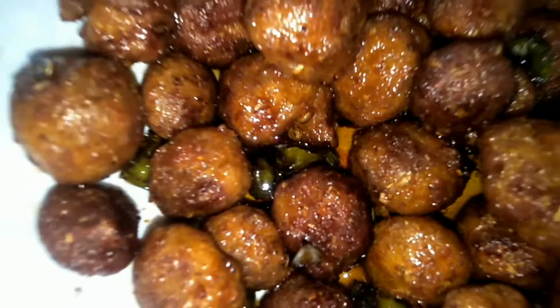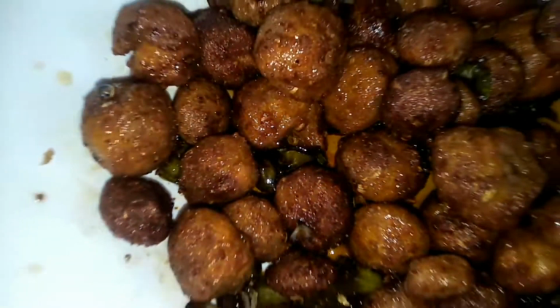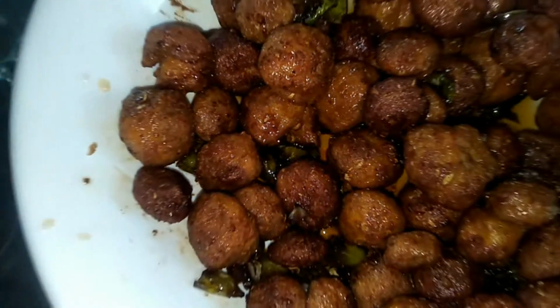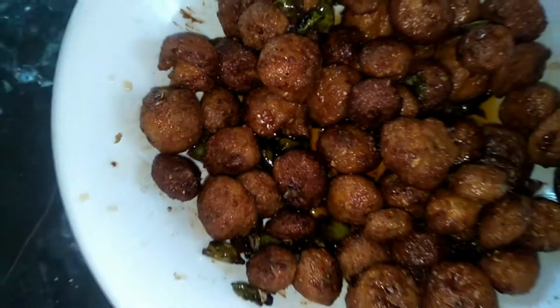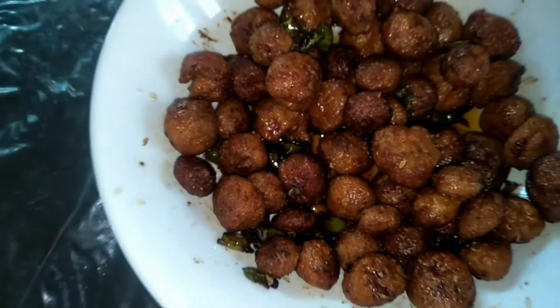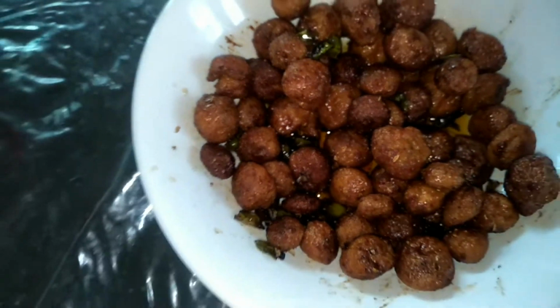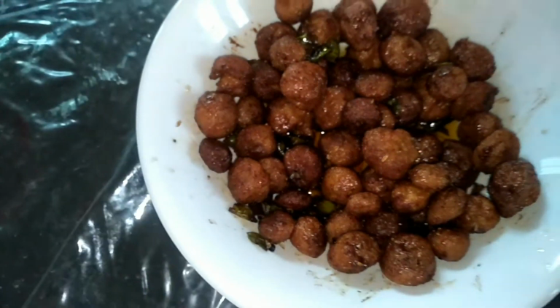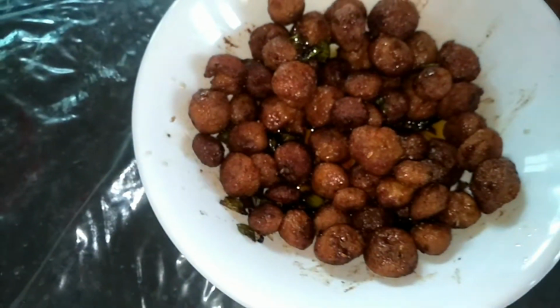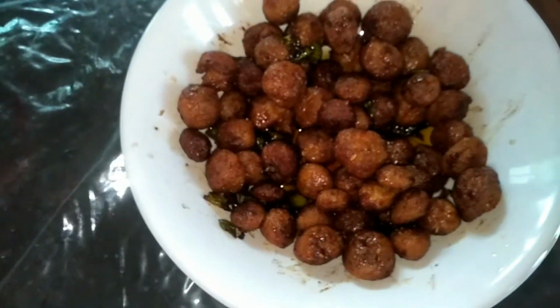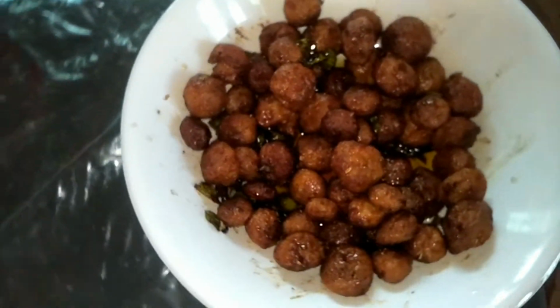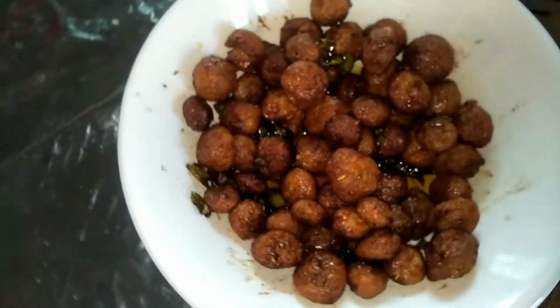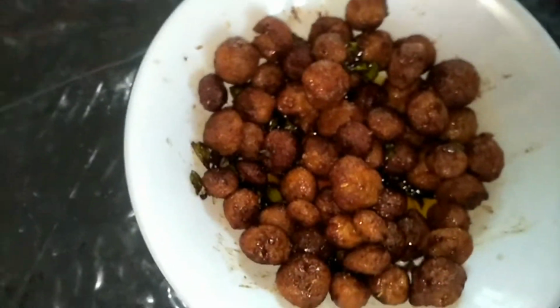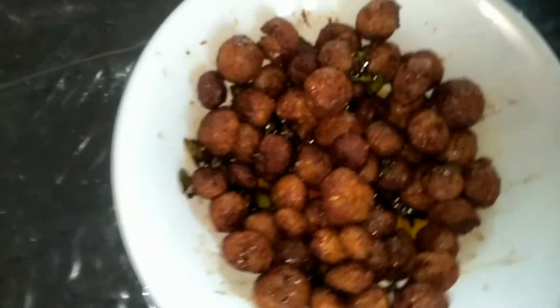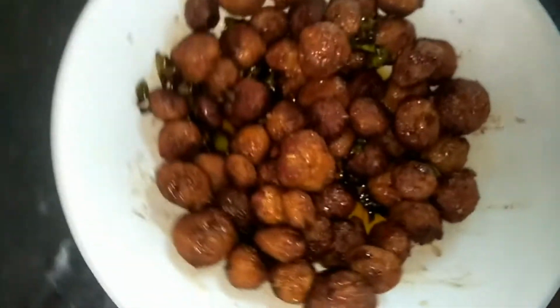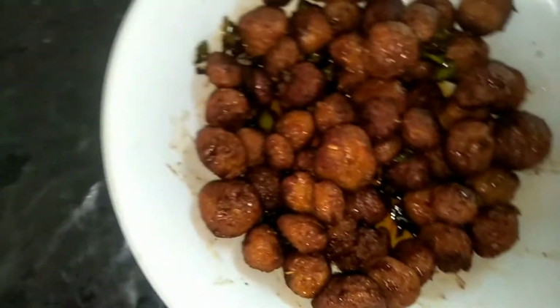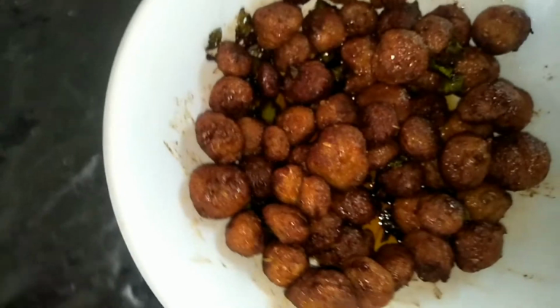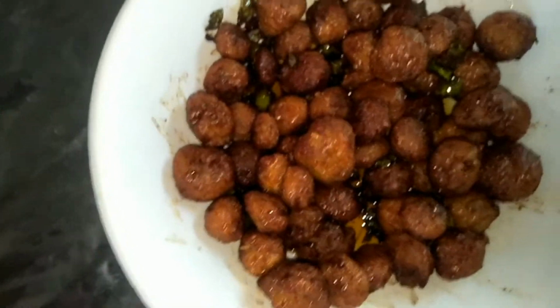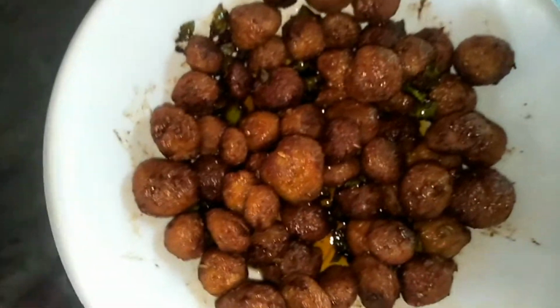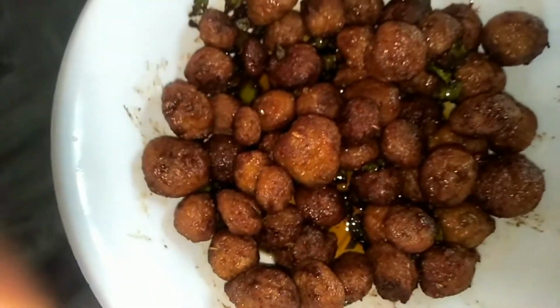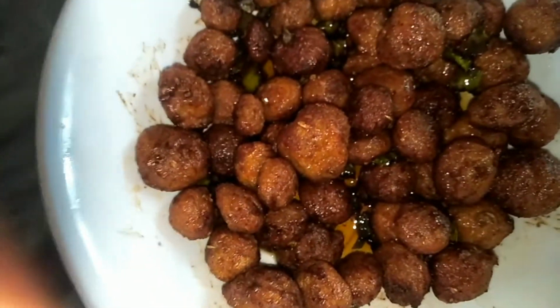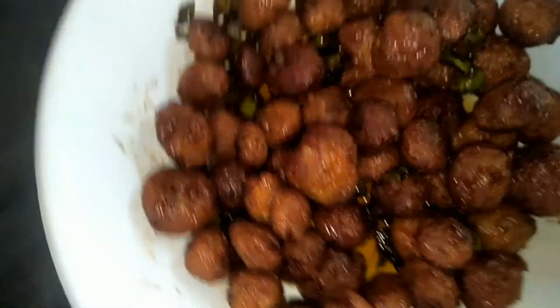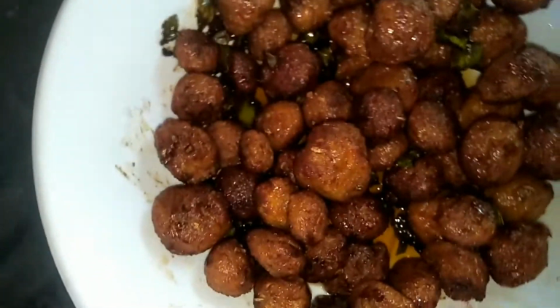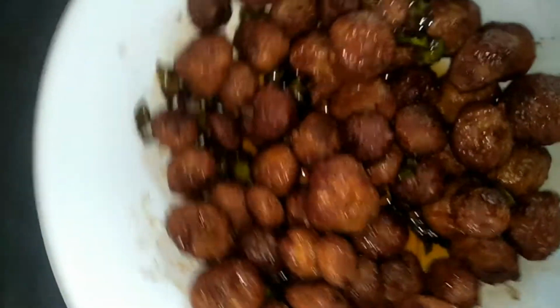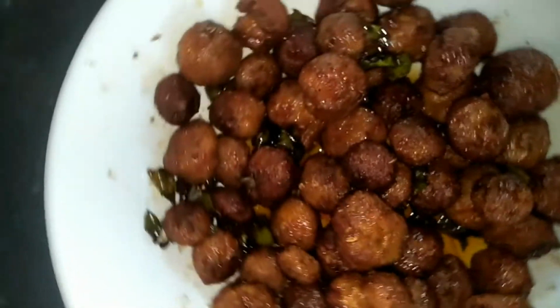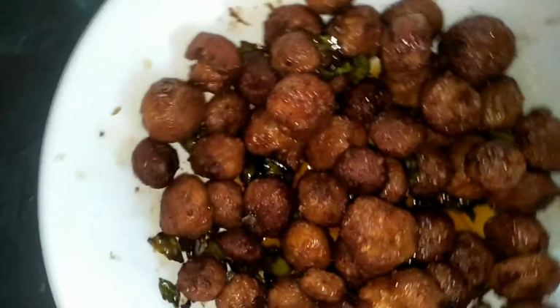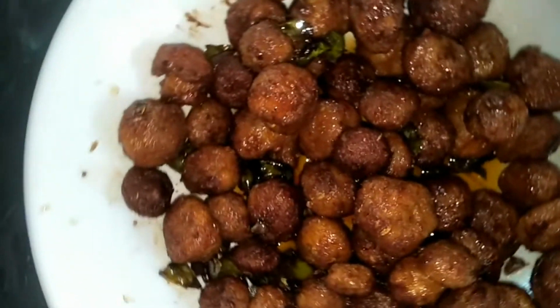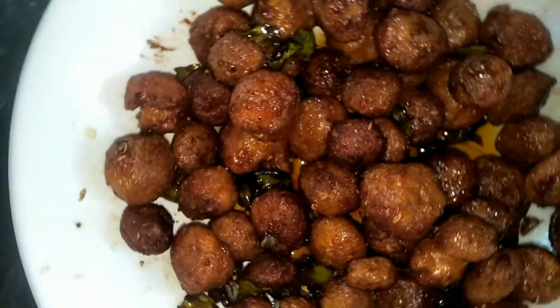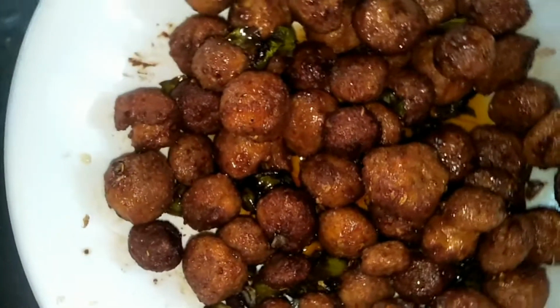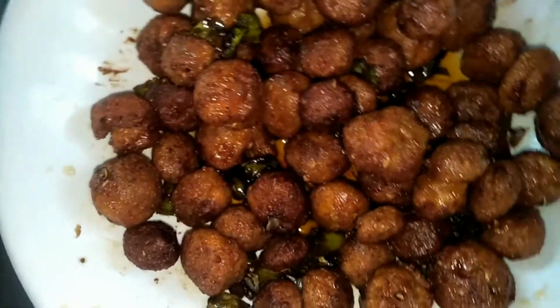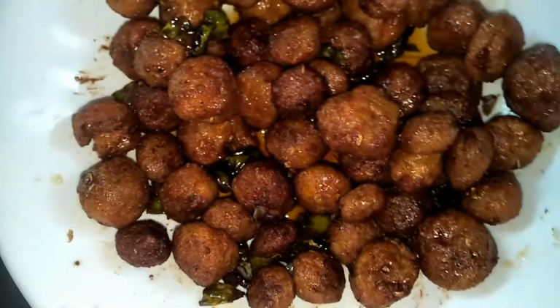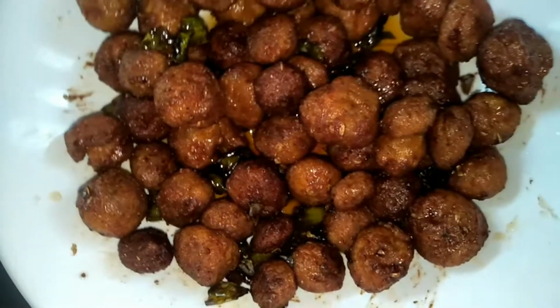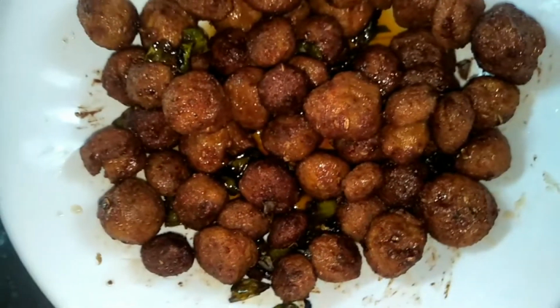Hi, hello everyone, welcome back to my channel, Supraja's World. Myself Supraja. Today in our channel, we are going to prepare yummy yummy soya manchuria.